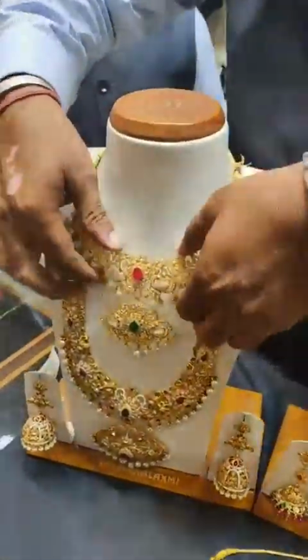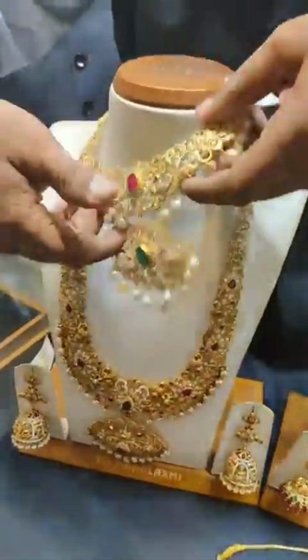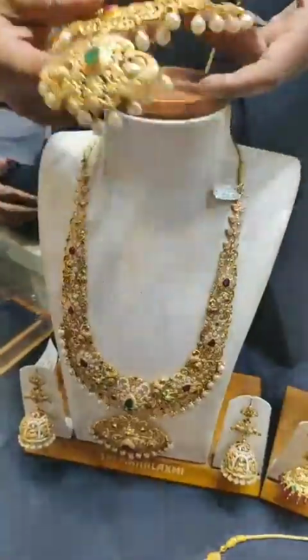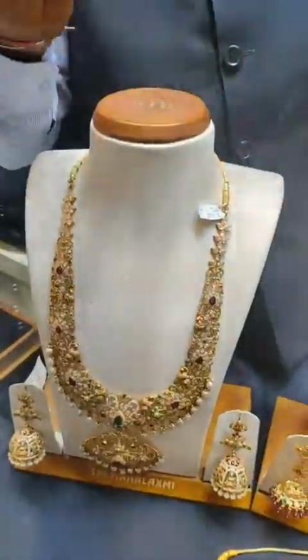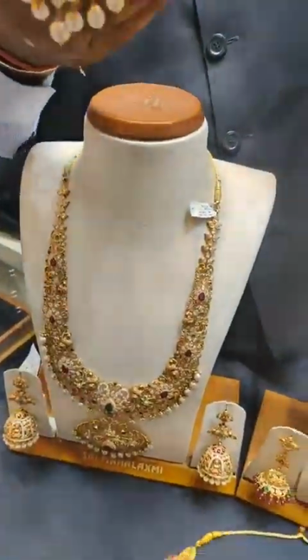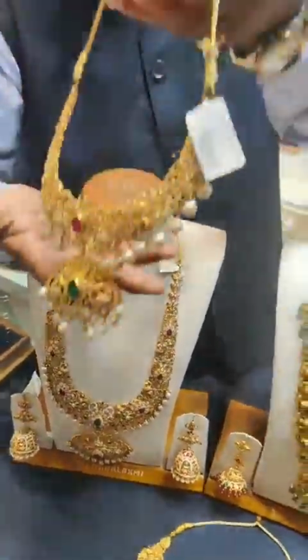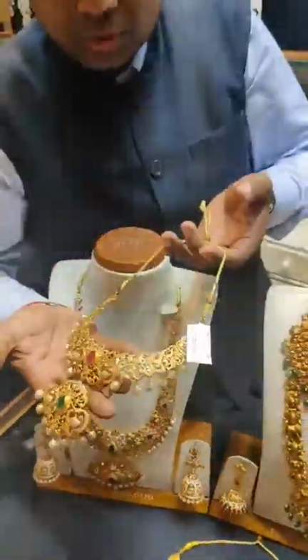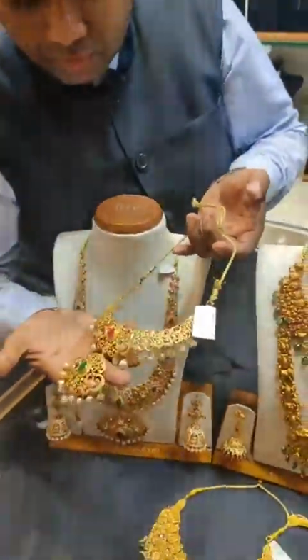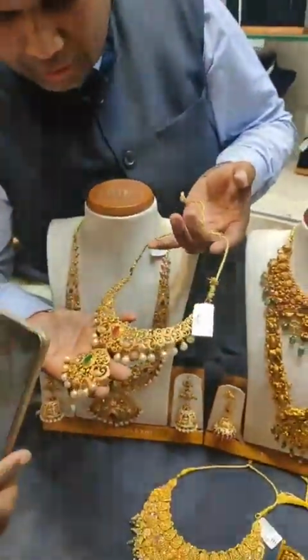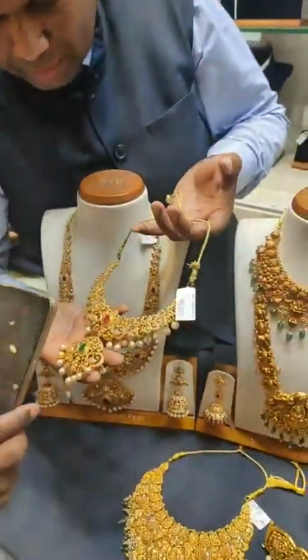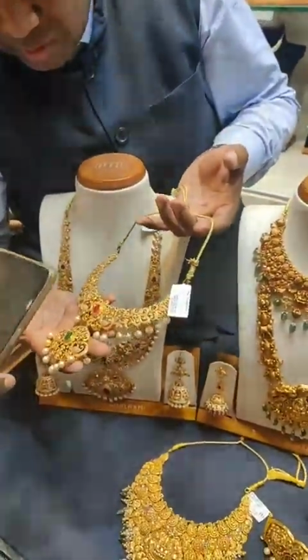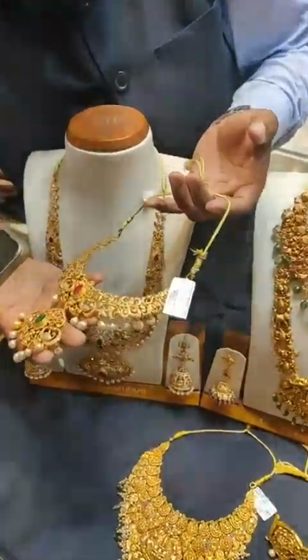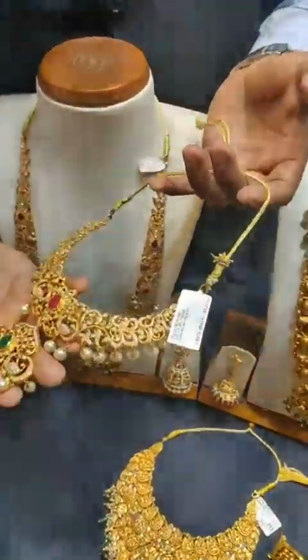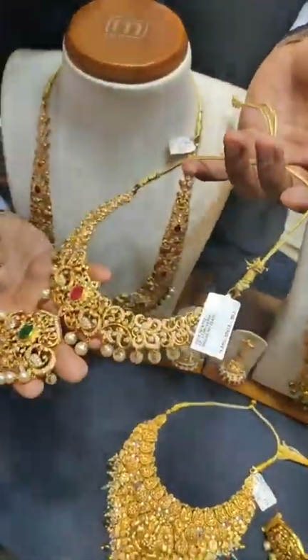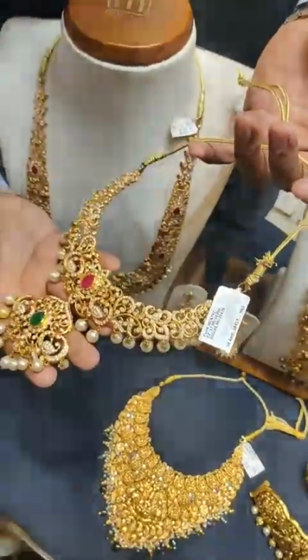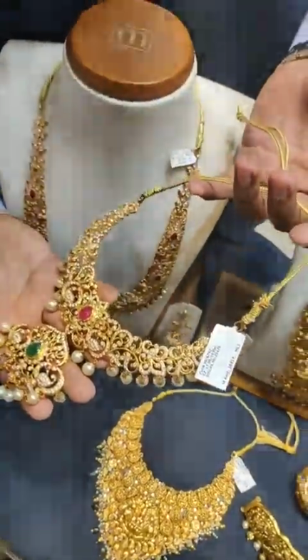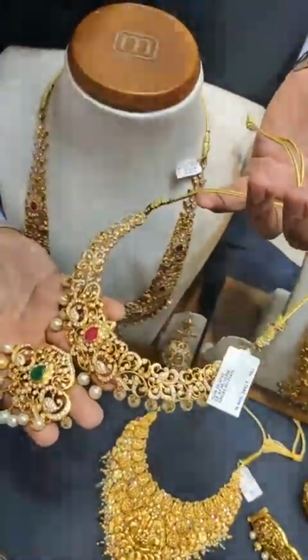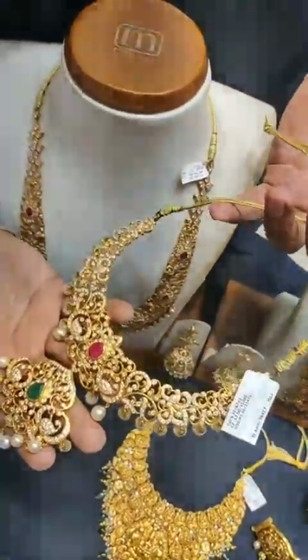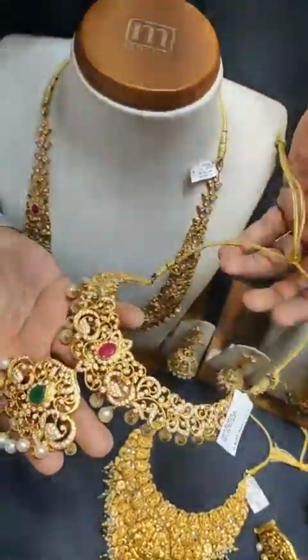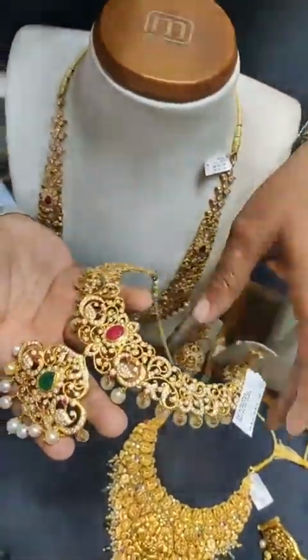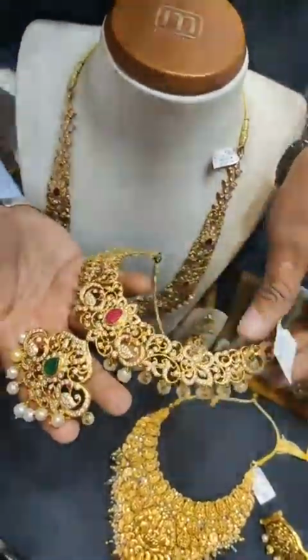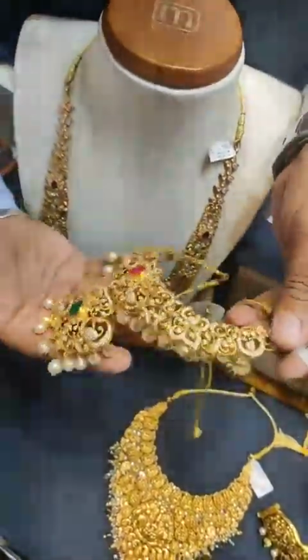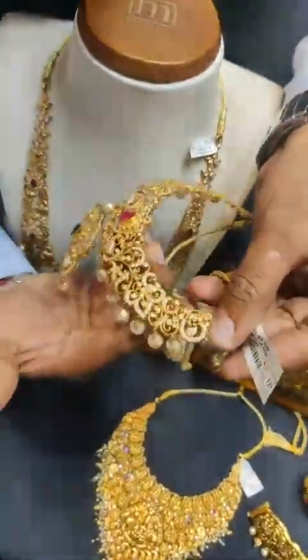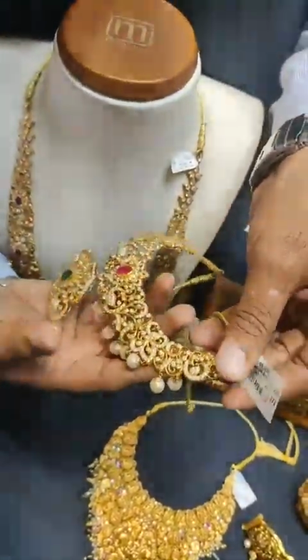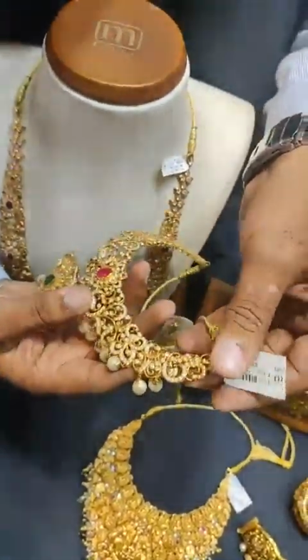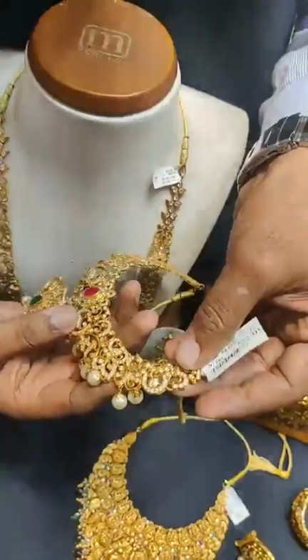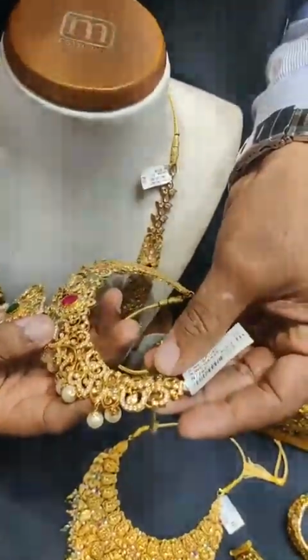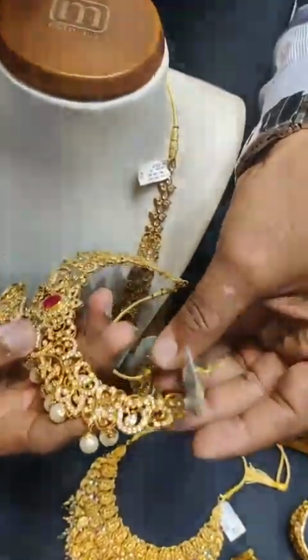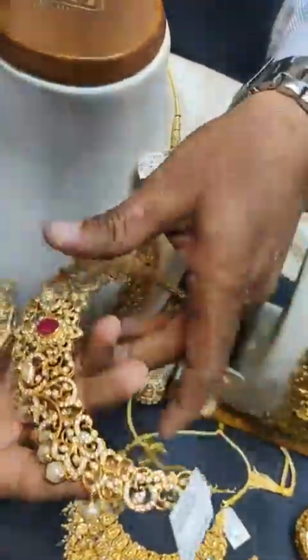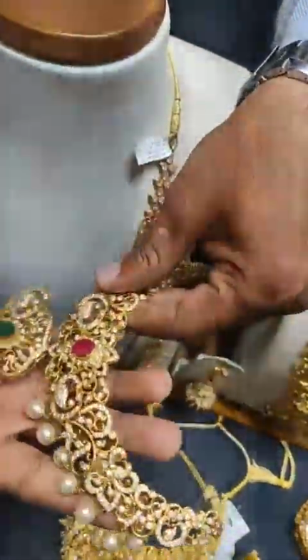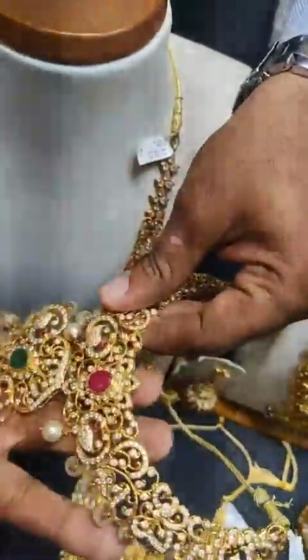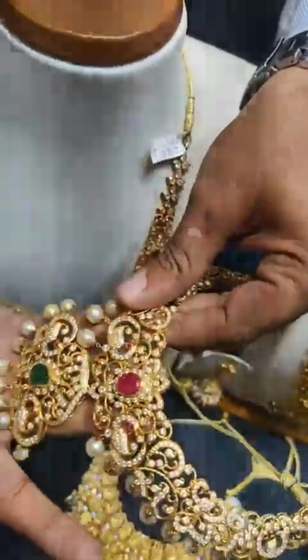This one has diamond-style workmanship using CZ stones. The total weight is 64 grams of CZ work.